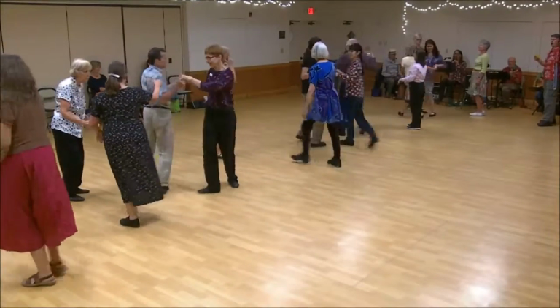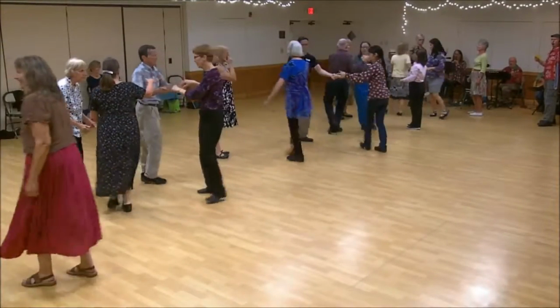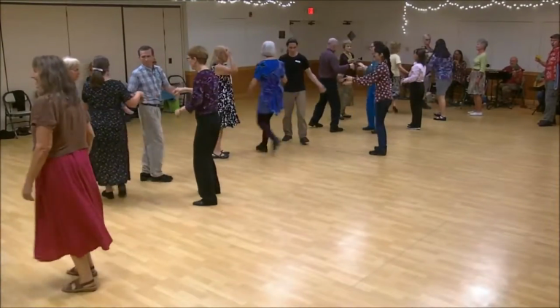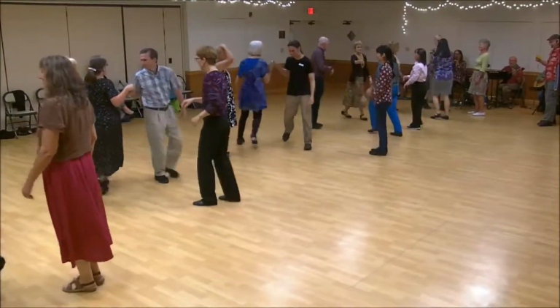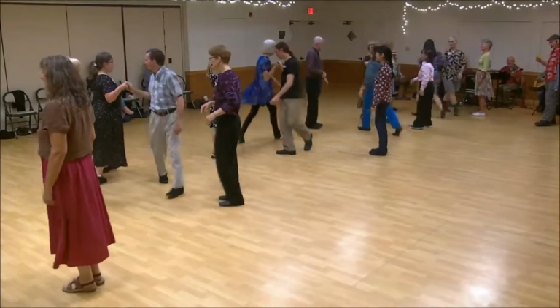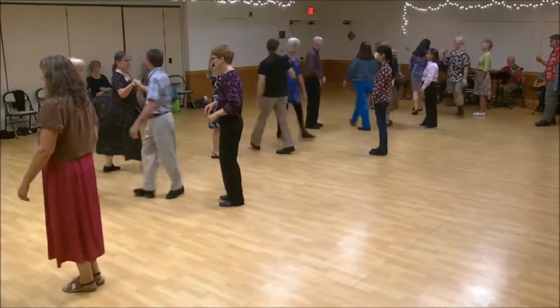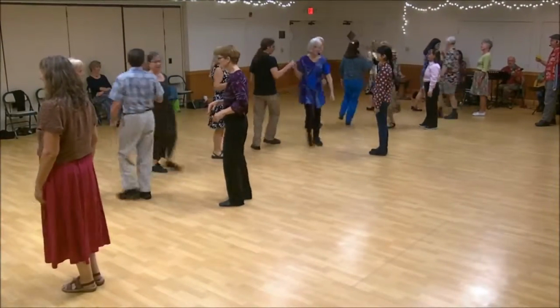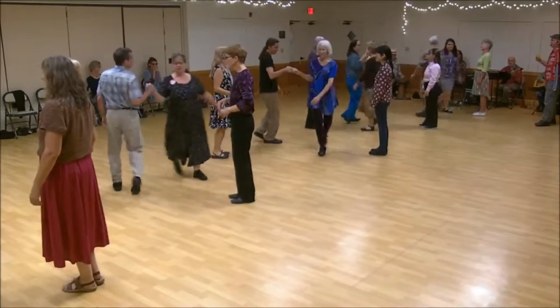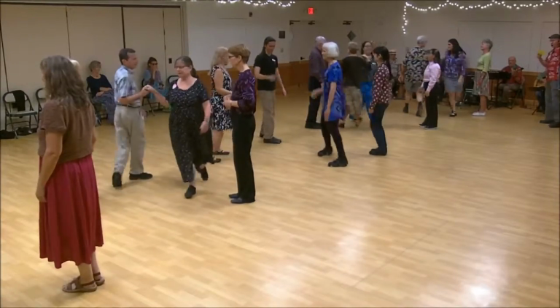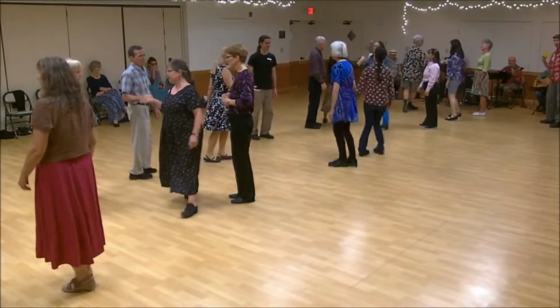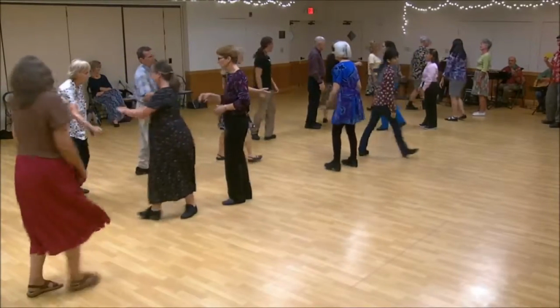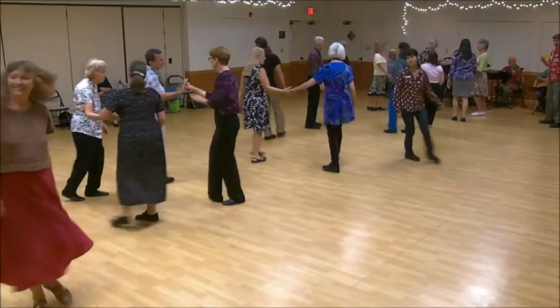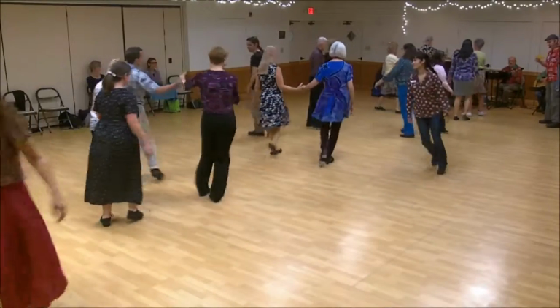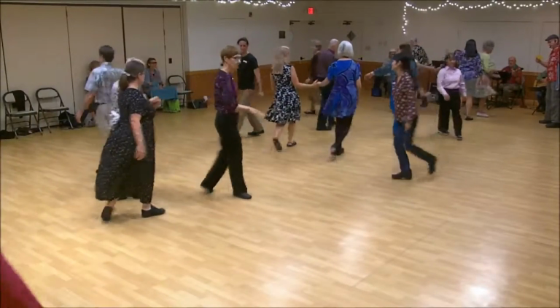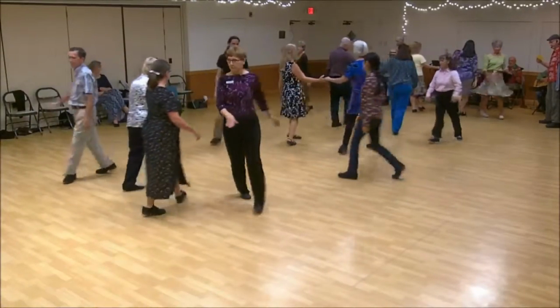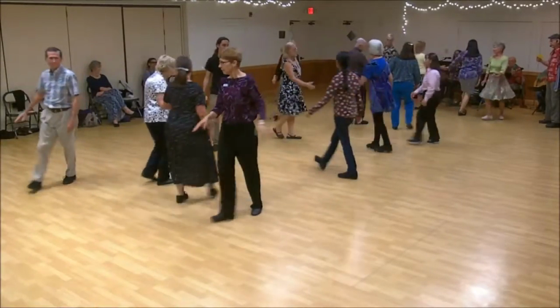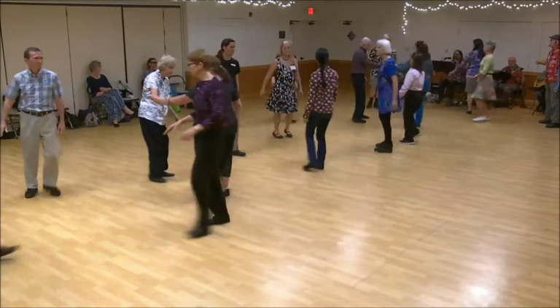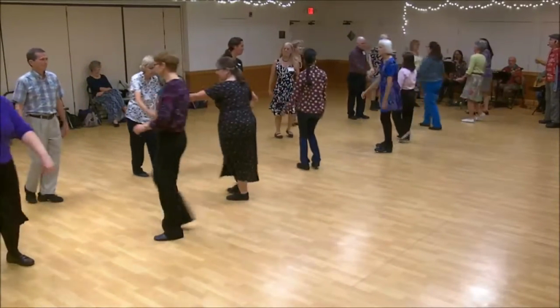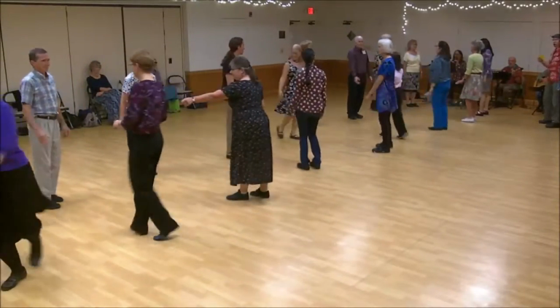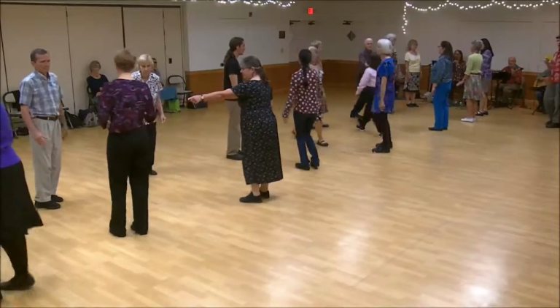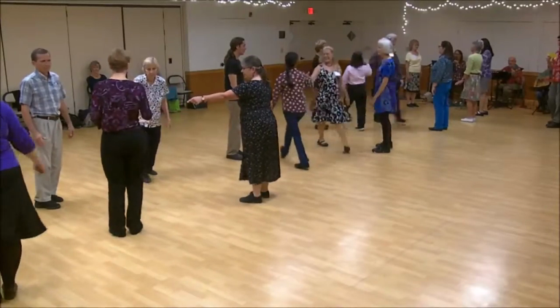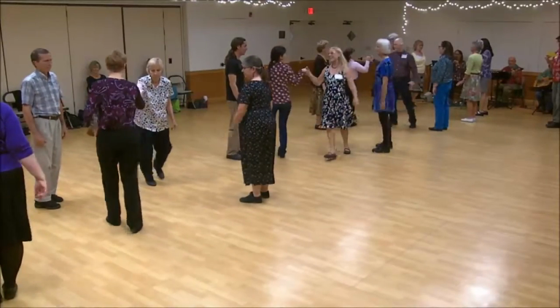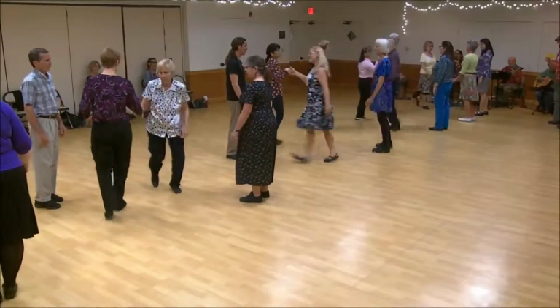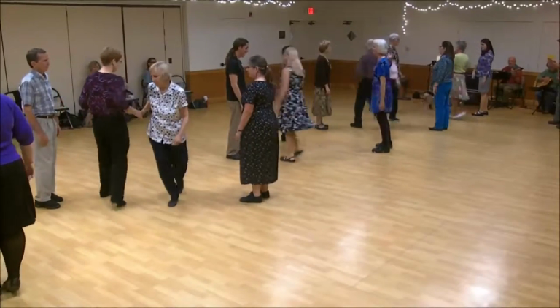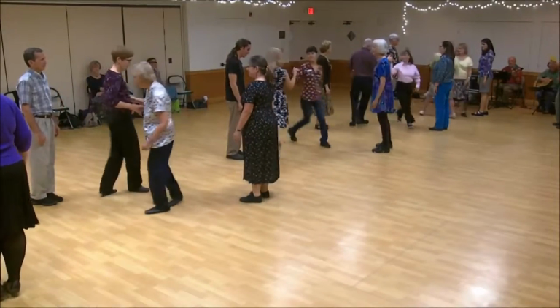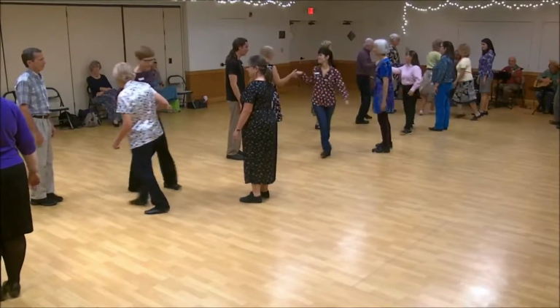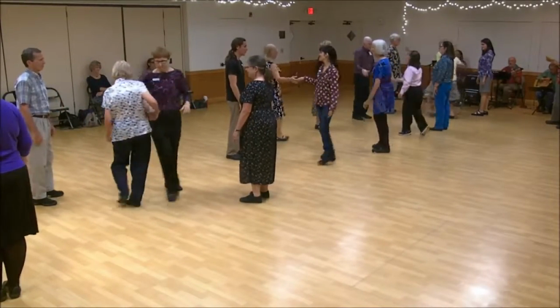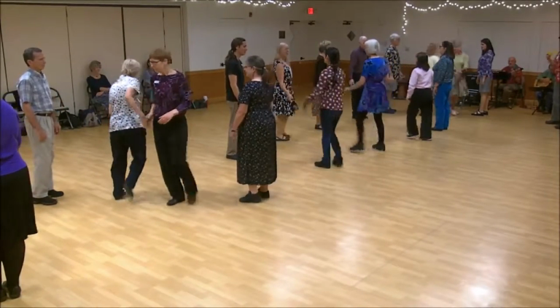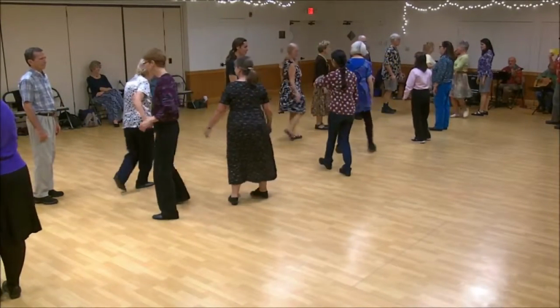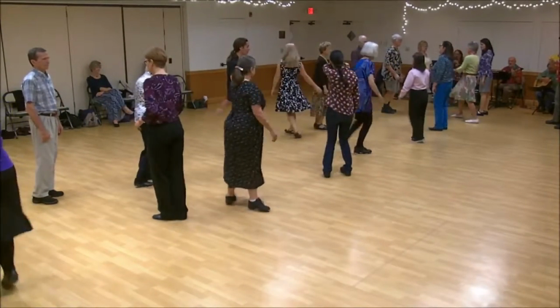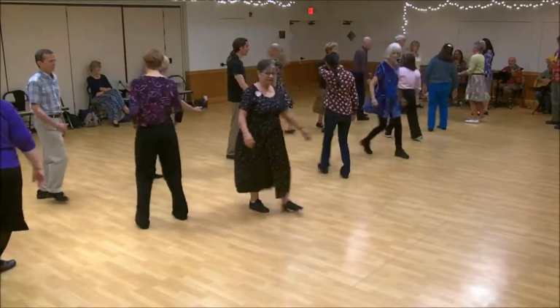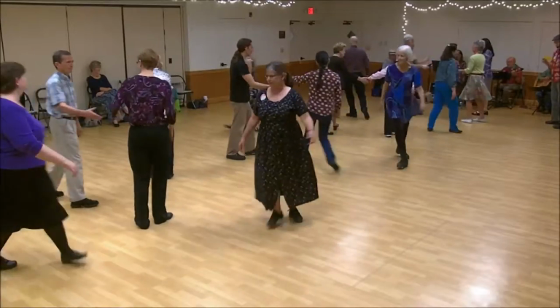First corner's. One's cast, two's lead up. First corner's right hand turn, one's lead up. Two's cast, one's lead up.